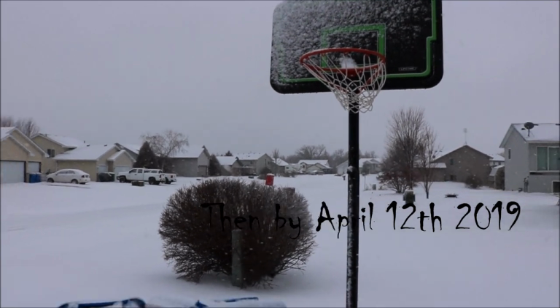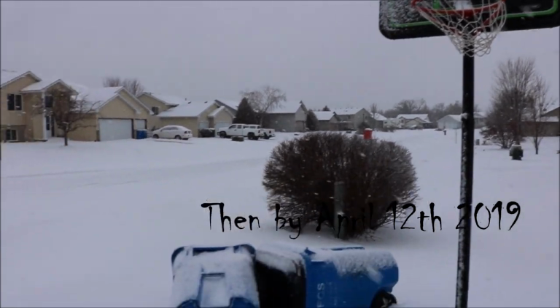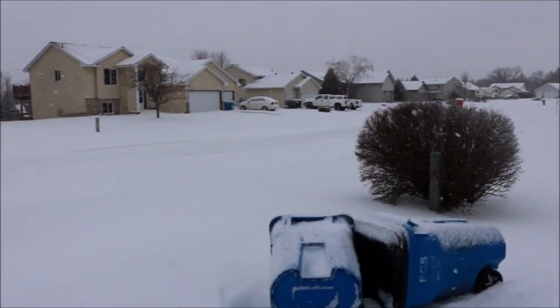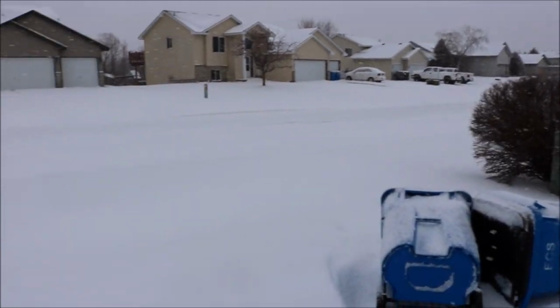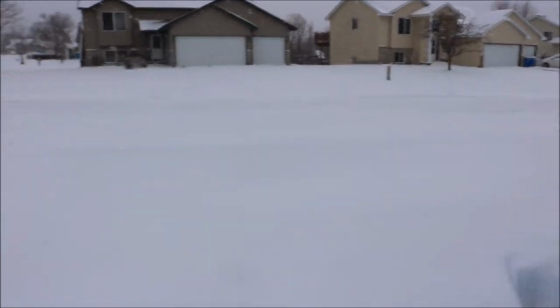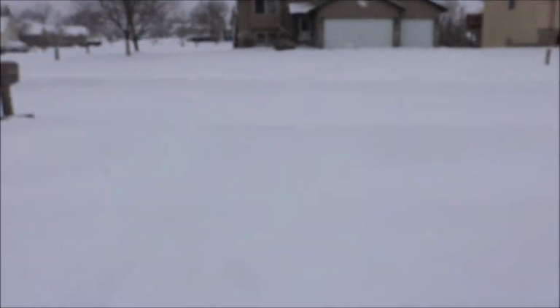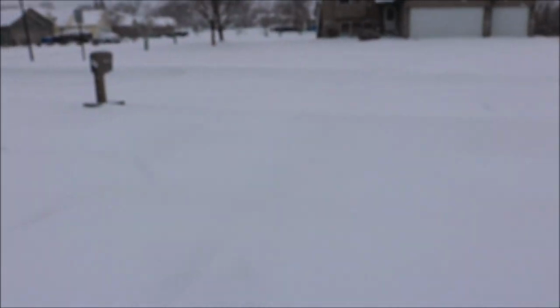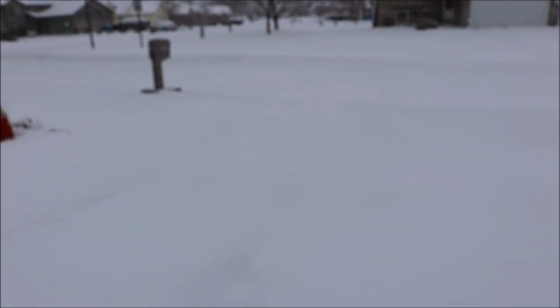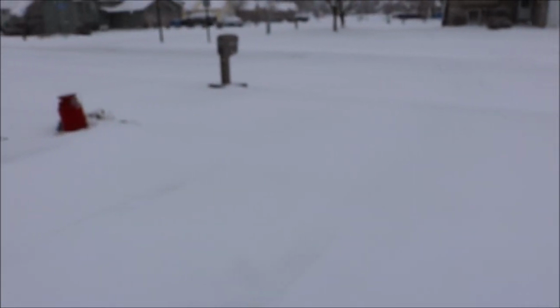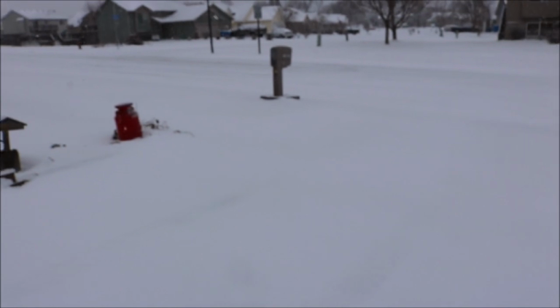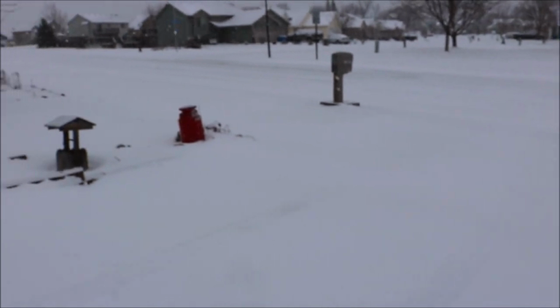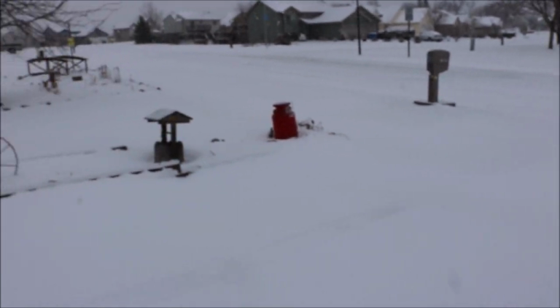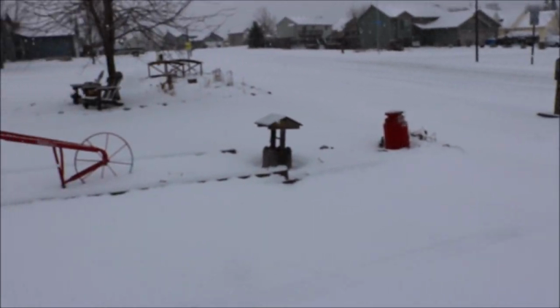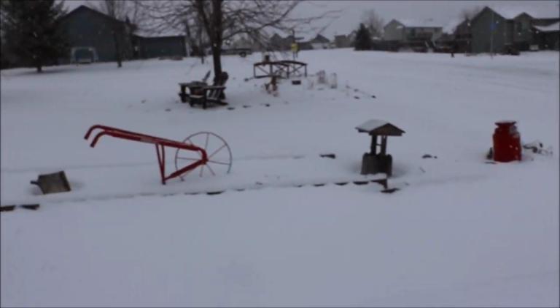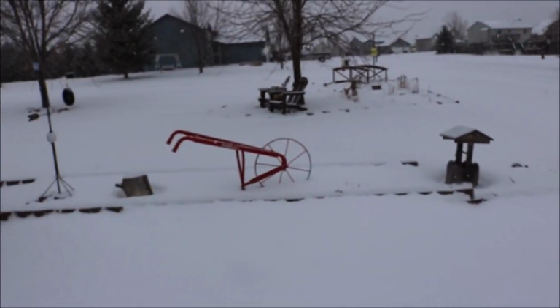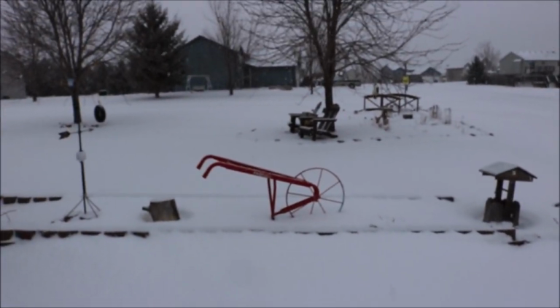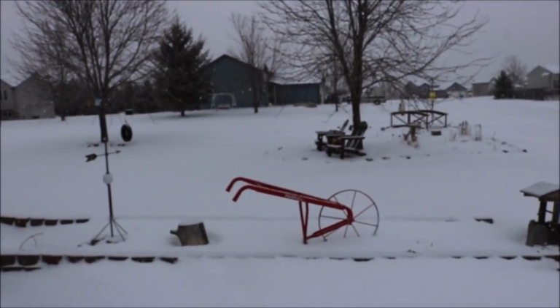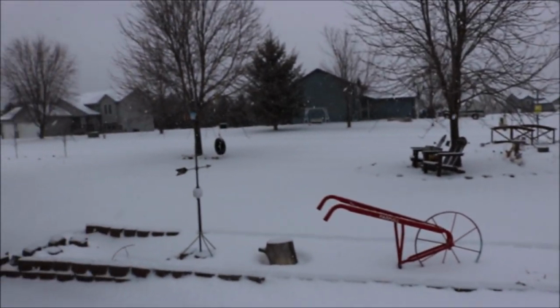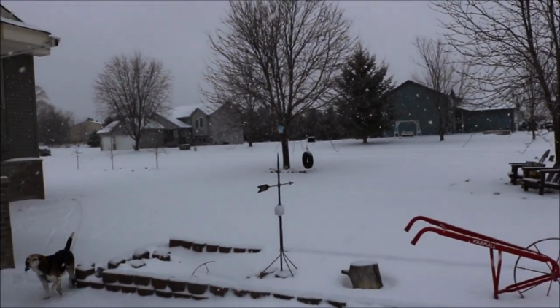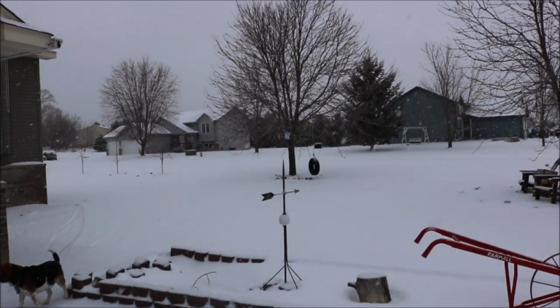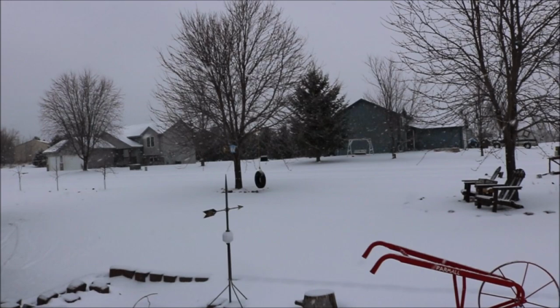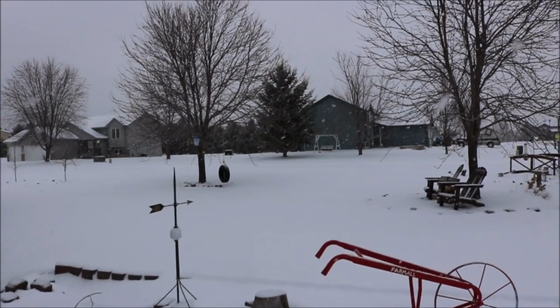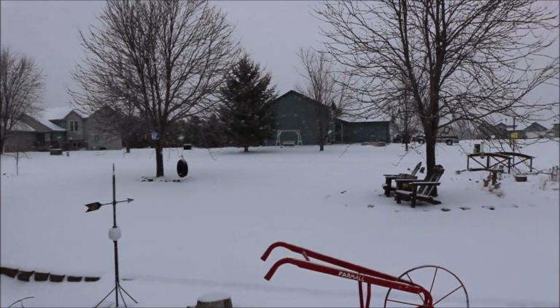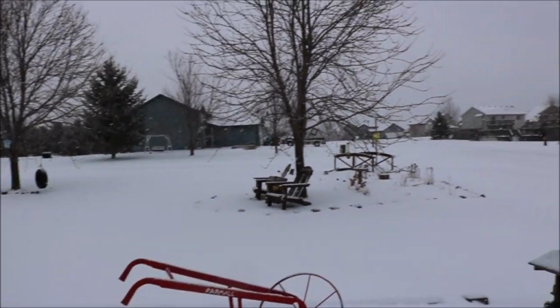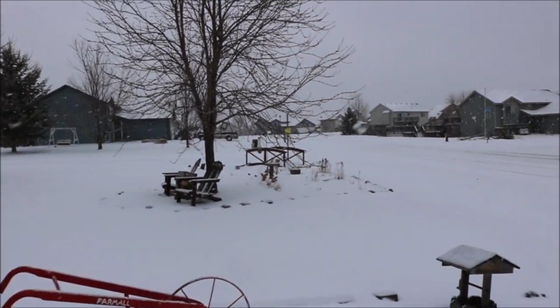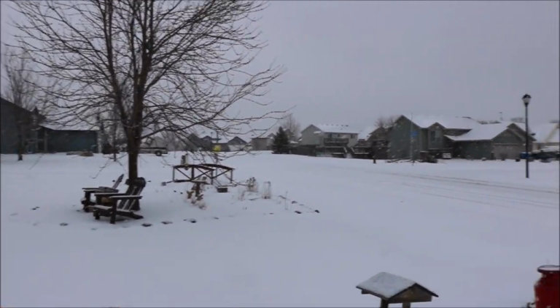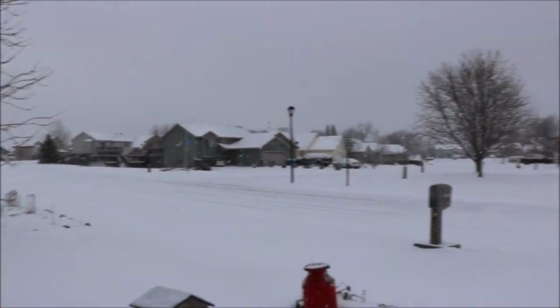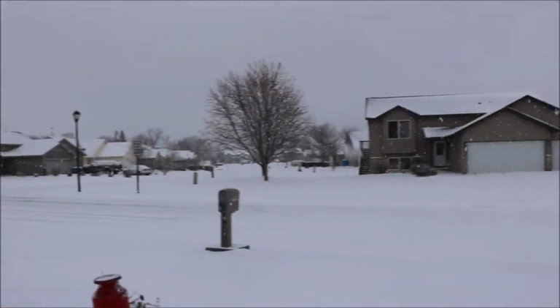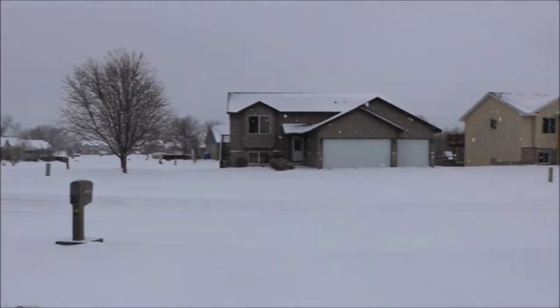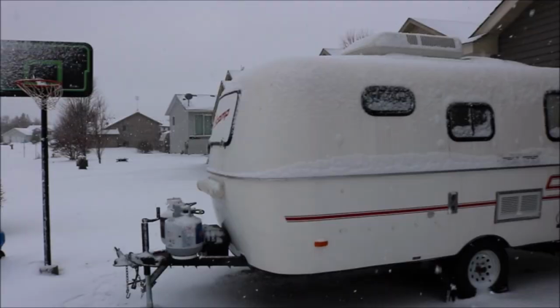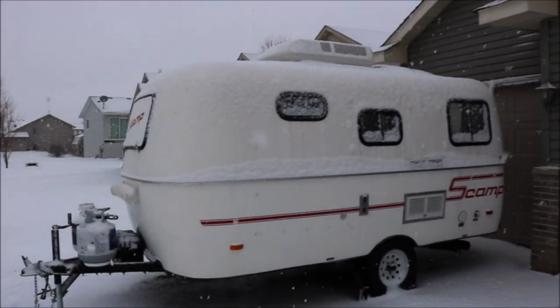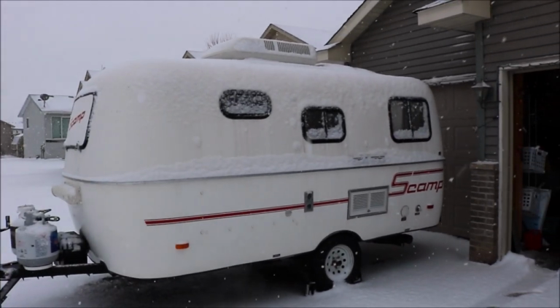Fresh snow on the ground — we've got far less than southern parts of Minnesota or northern parts of Minnesota. But yeah, yesterday it was lightning and thundering while the snow was blowing. And here's what we're left with.